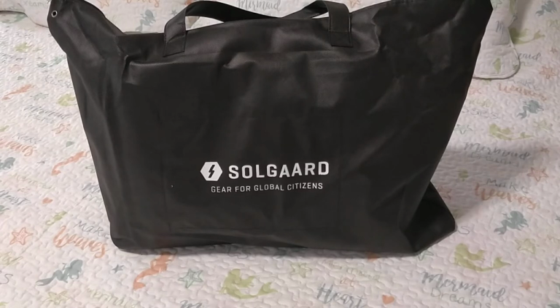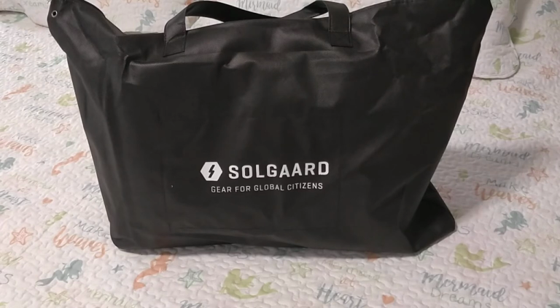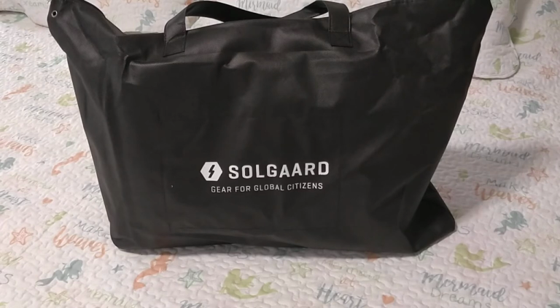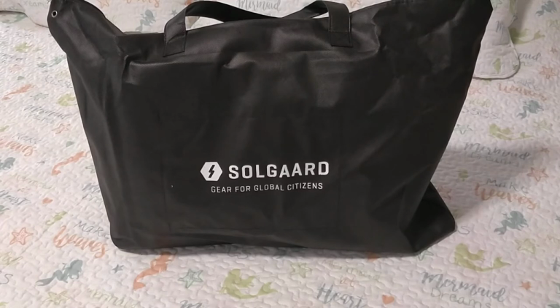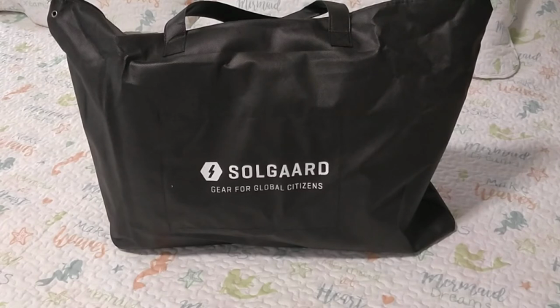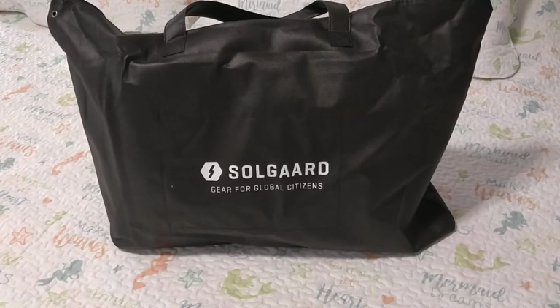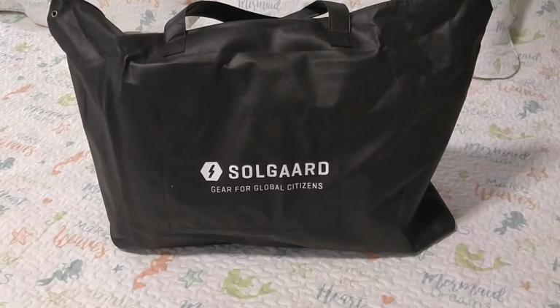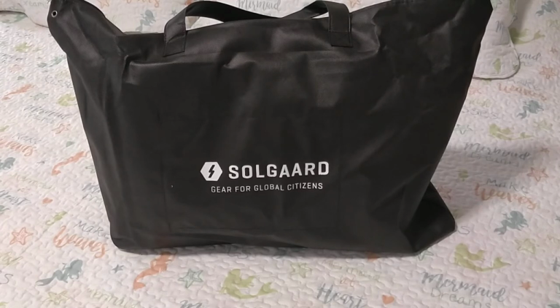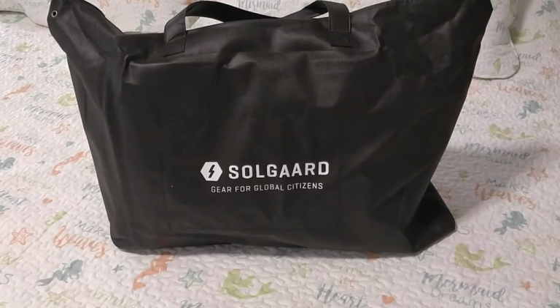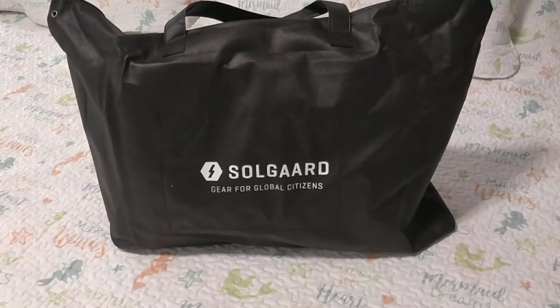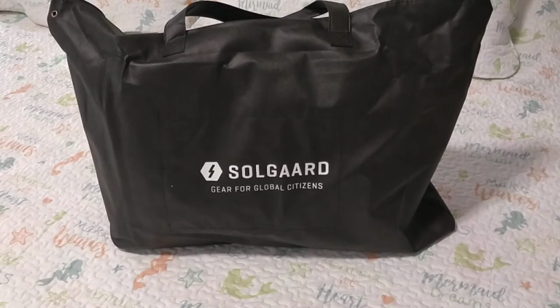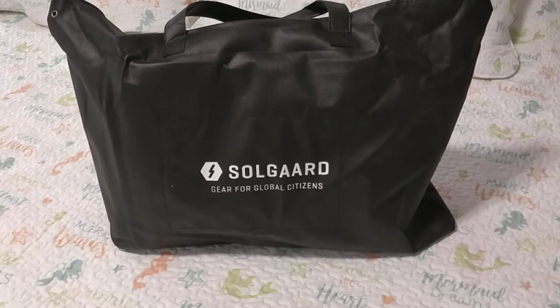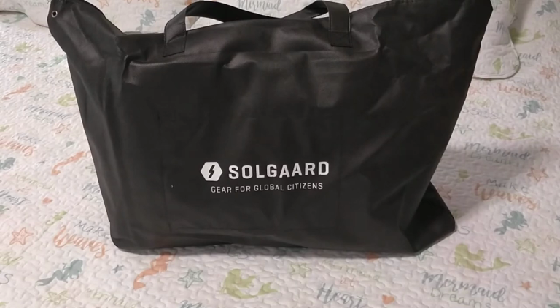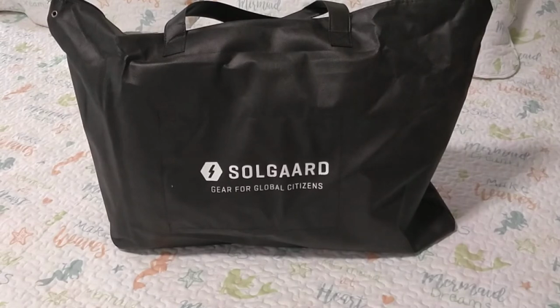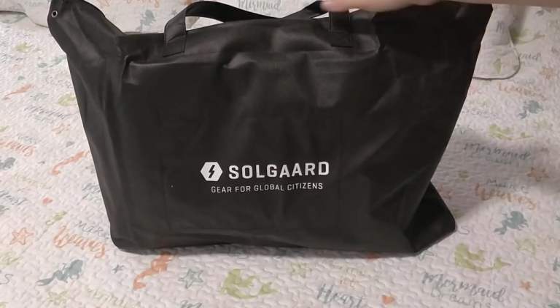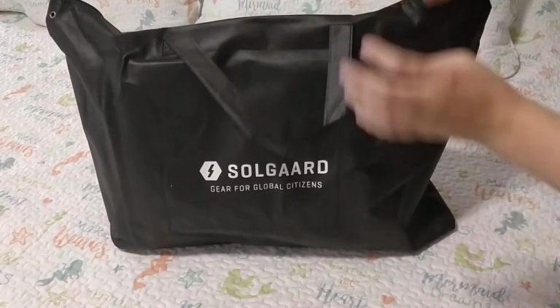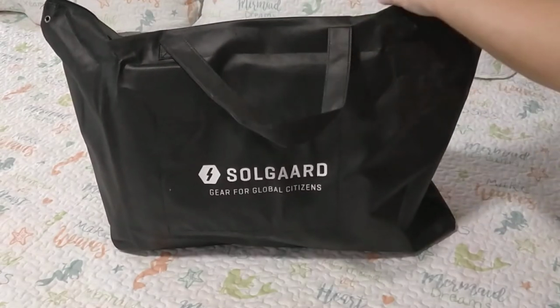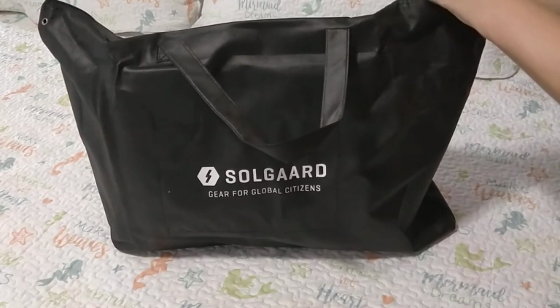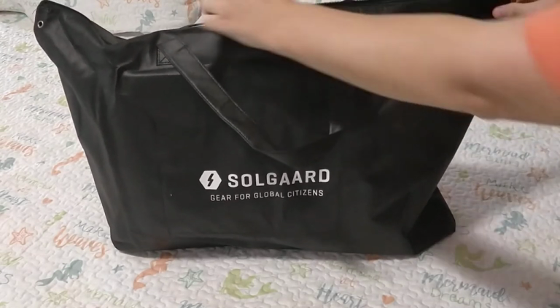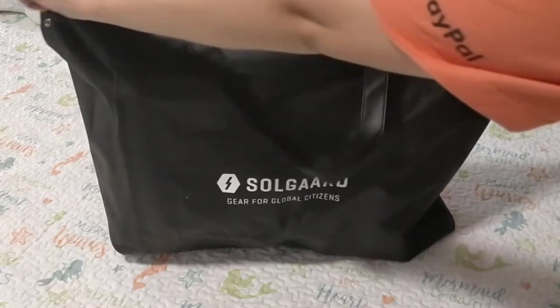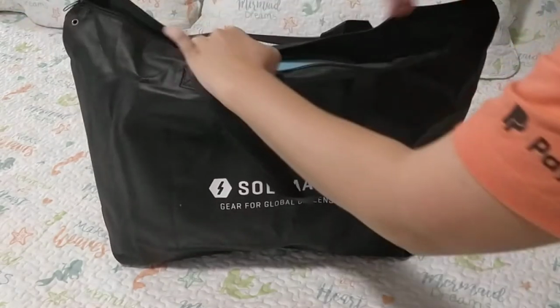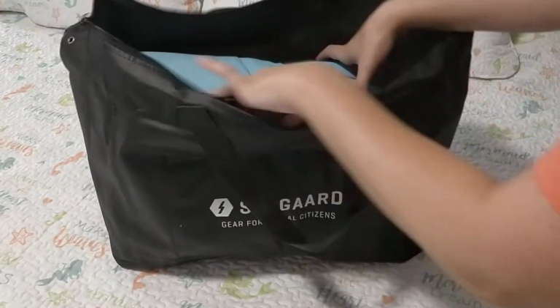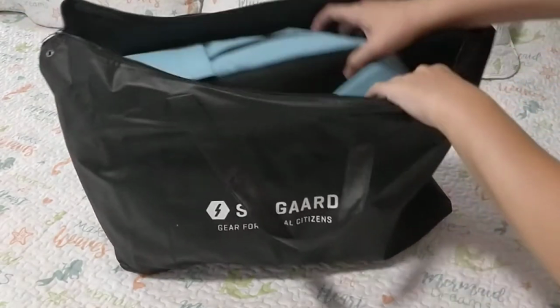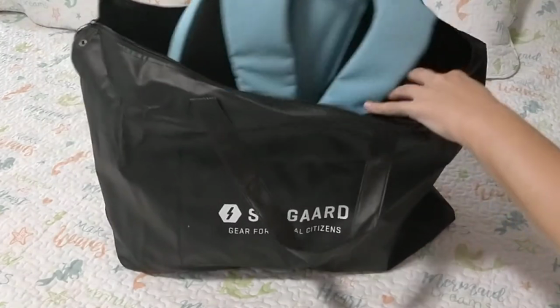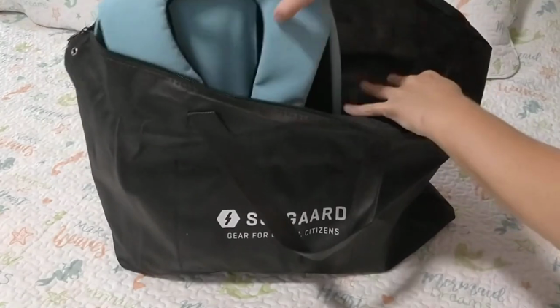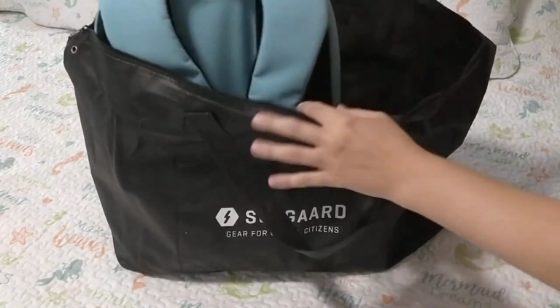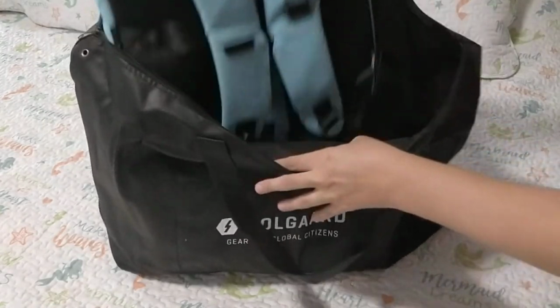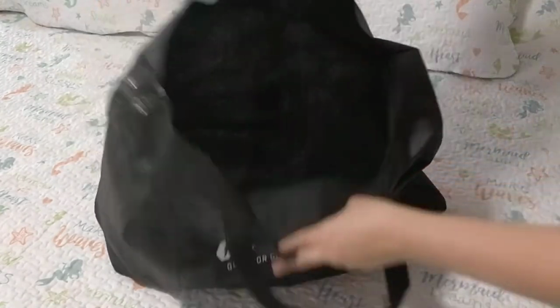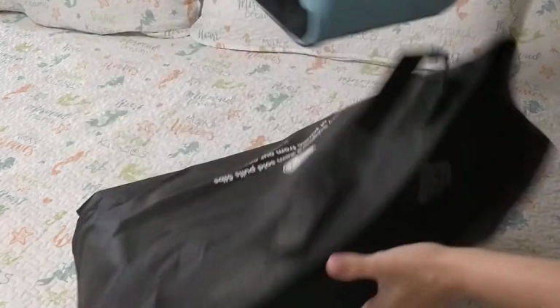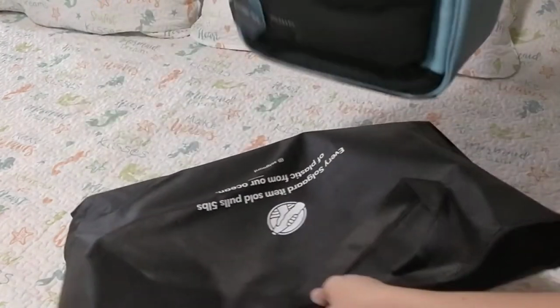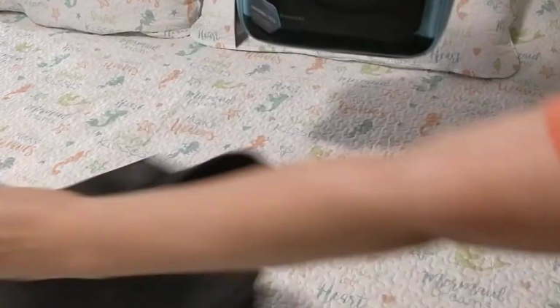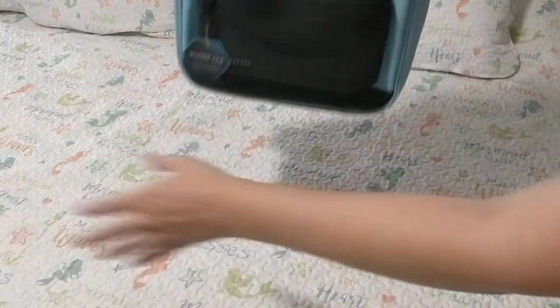Let's open her up and see what she looks like. I have not yet opened her, so I'm super excited. Oh, isn't she gorgeous!